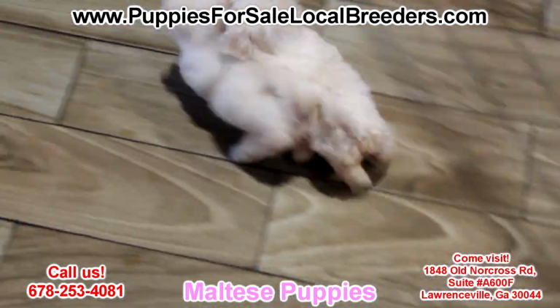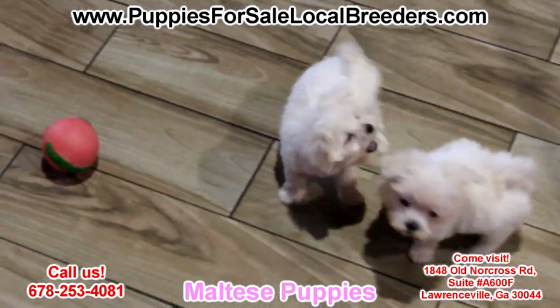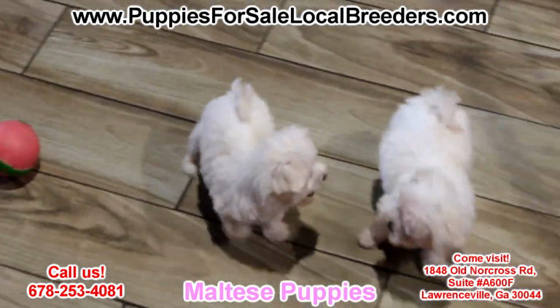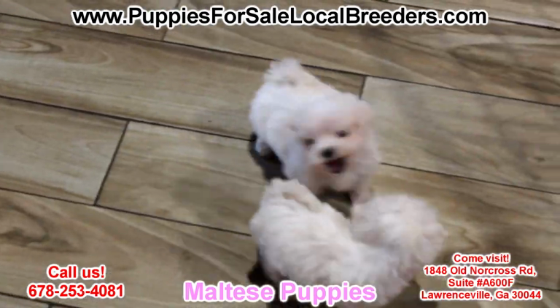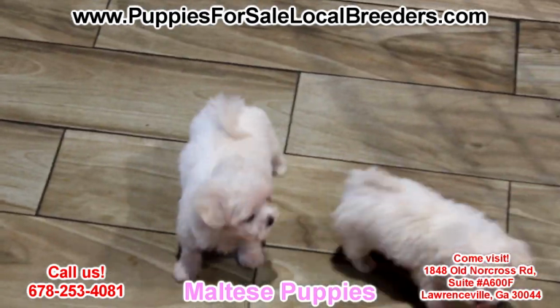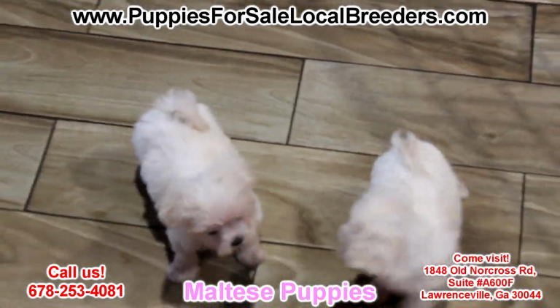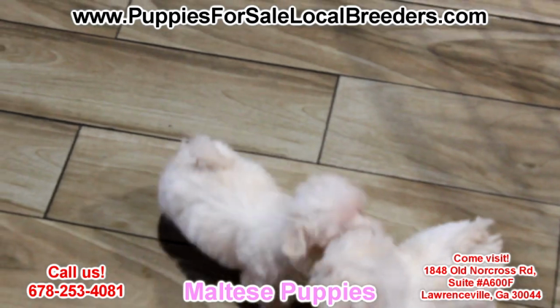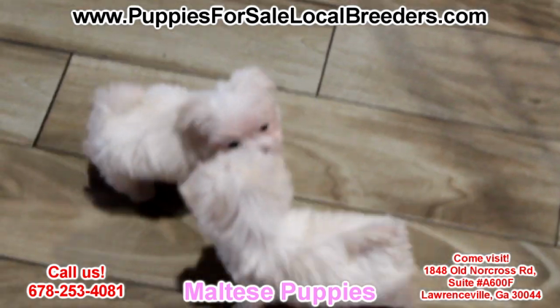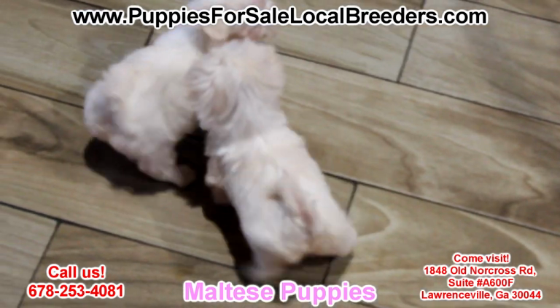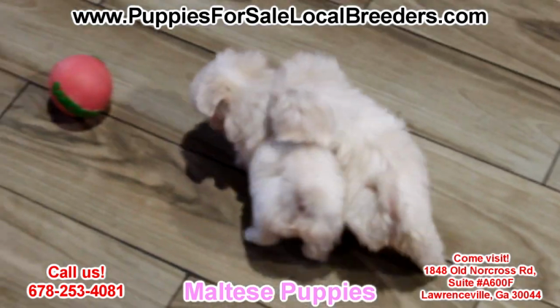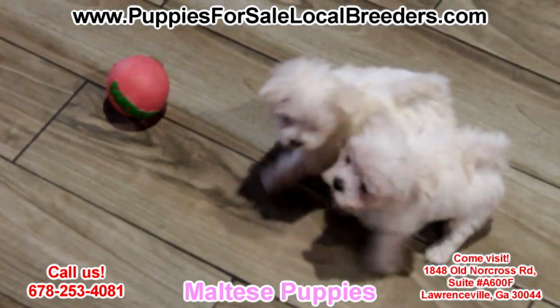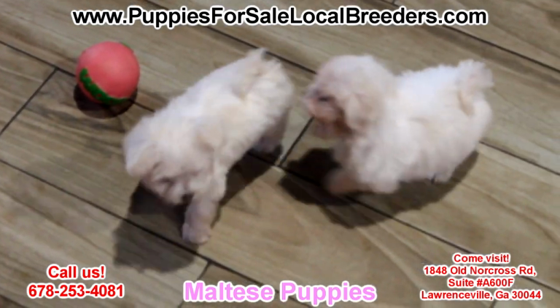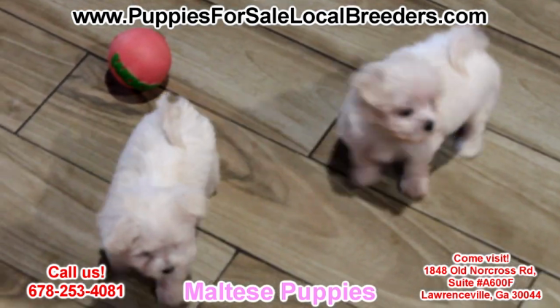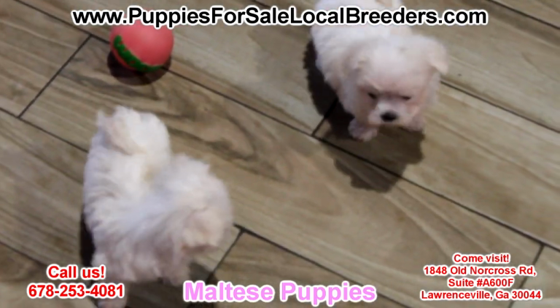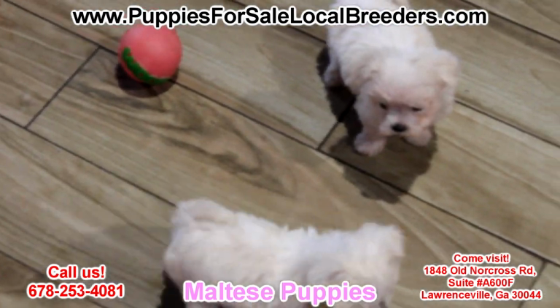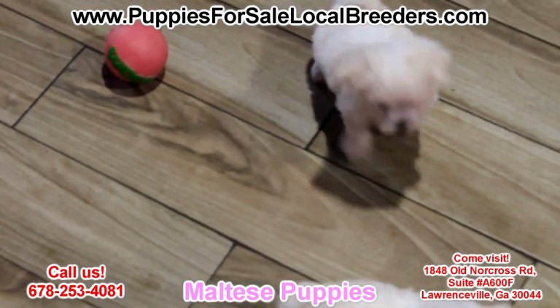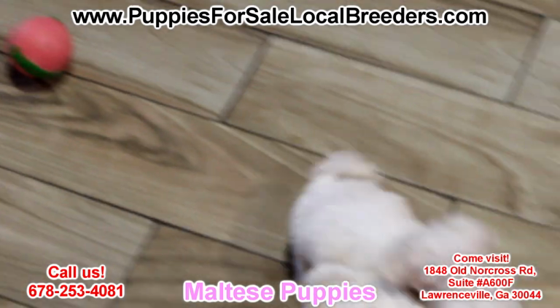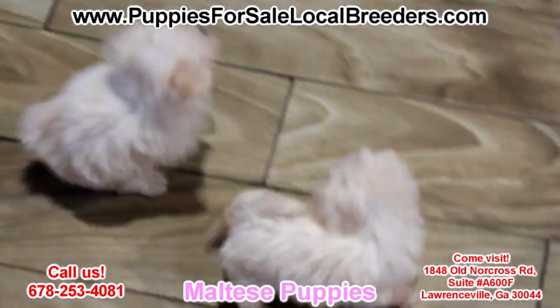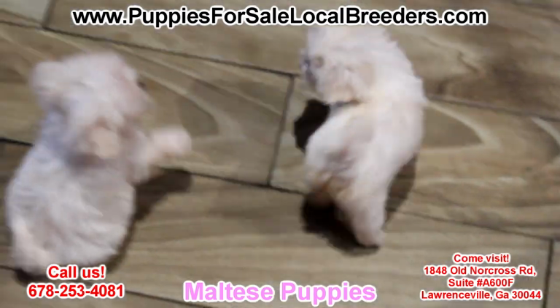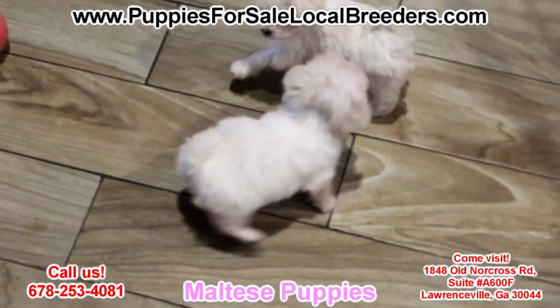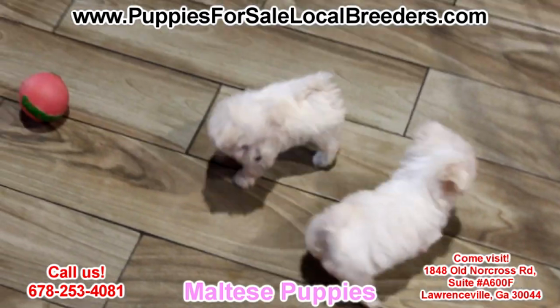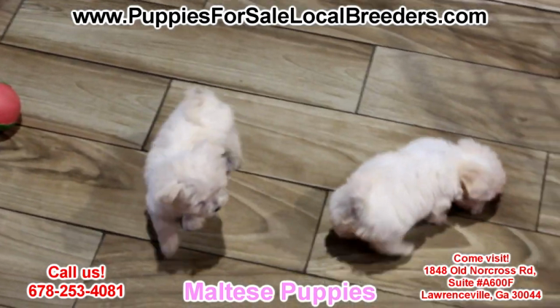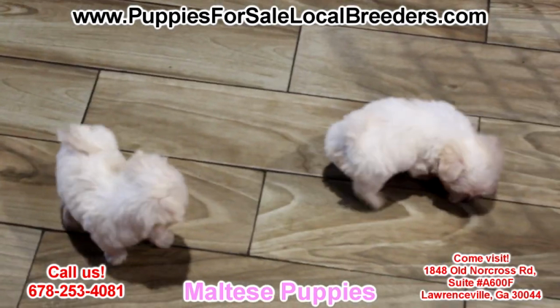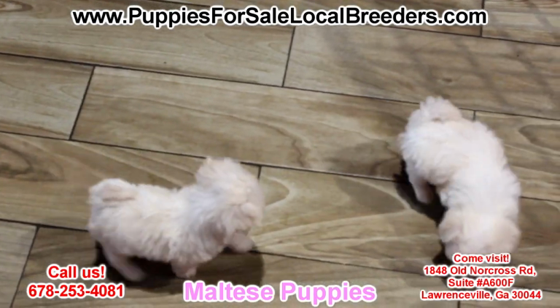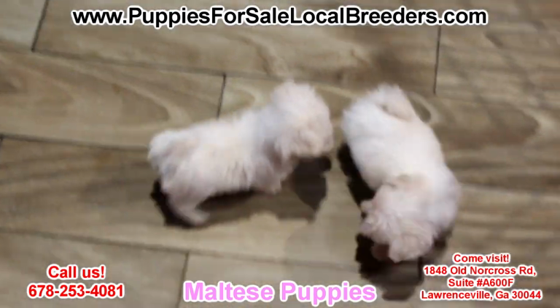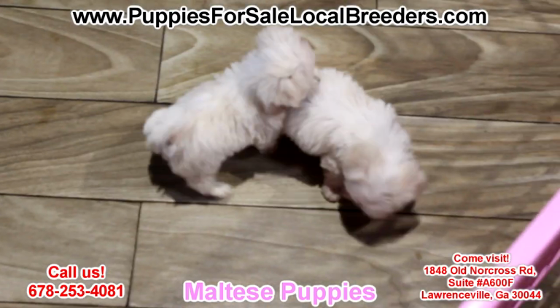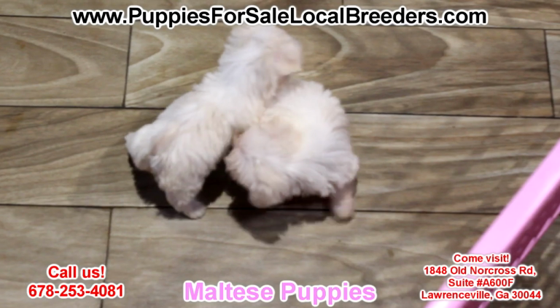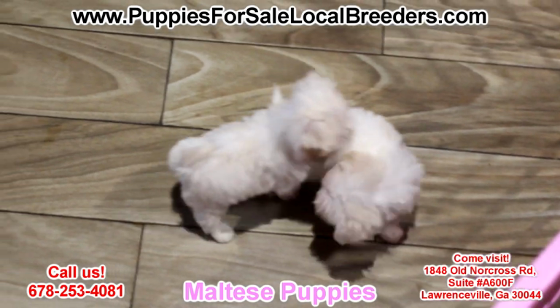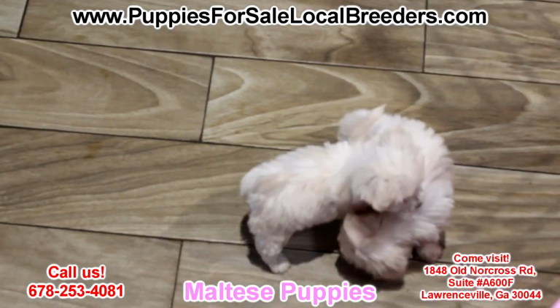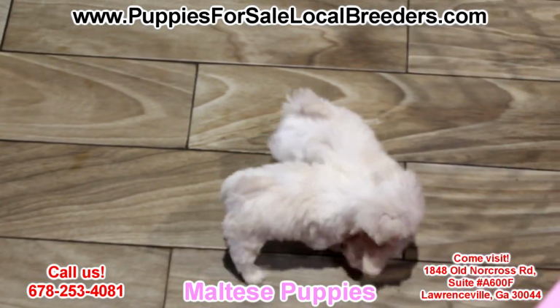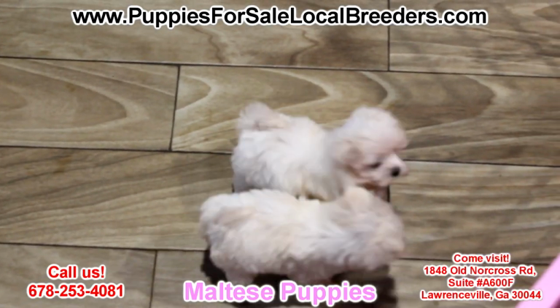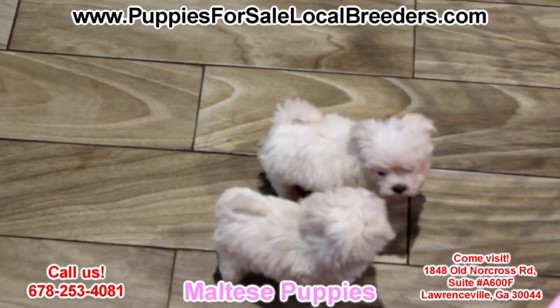They're very happy, lively and extremely gentle. Full of character, as you can see. Extremely affectionate. These guys have been microchipped already, have their health certificates, up to date on all their shots. They will be ready to go home in about a week.